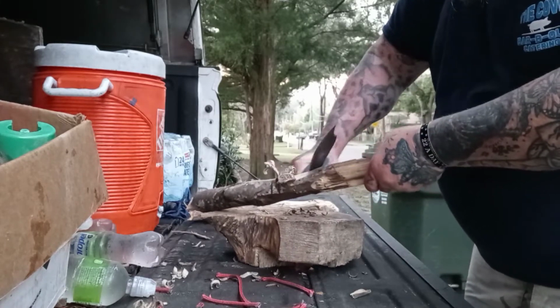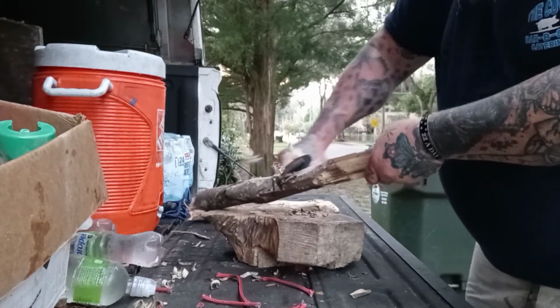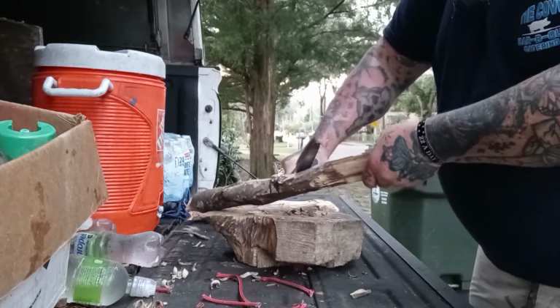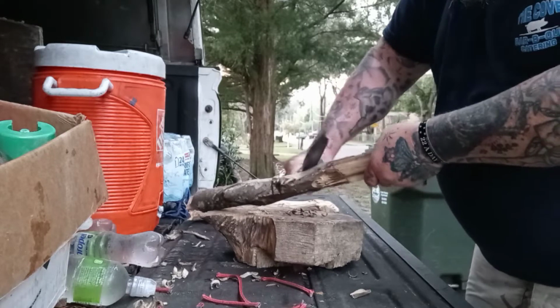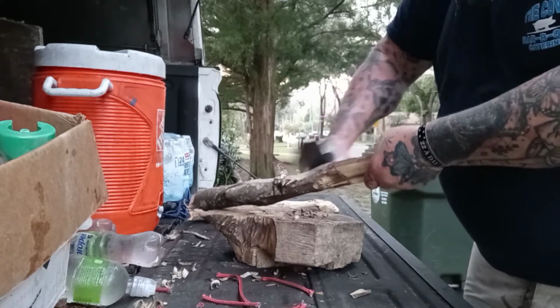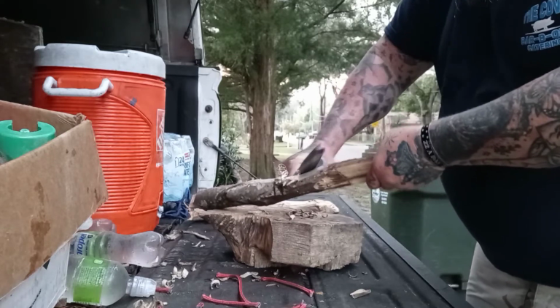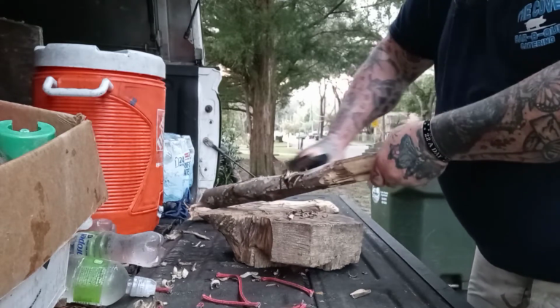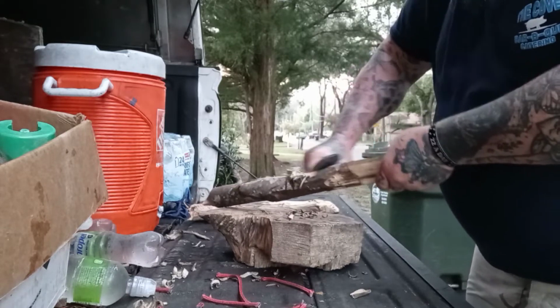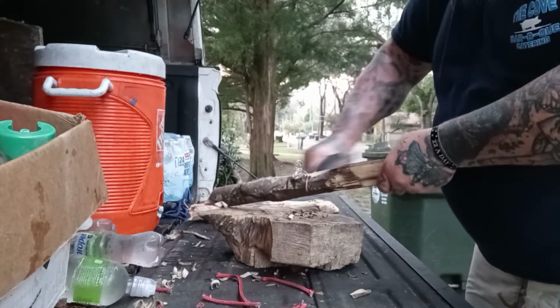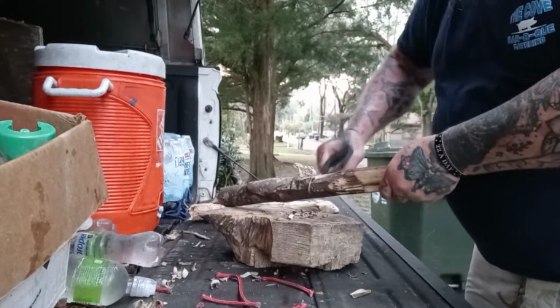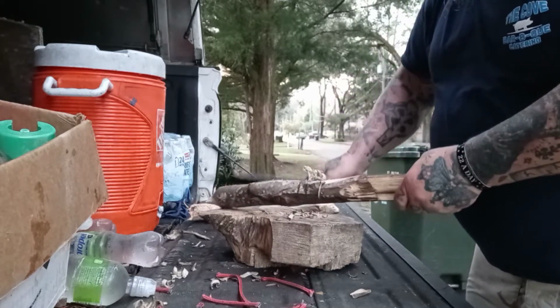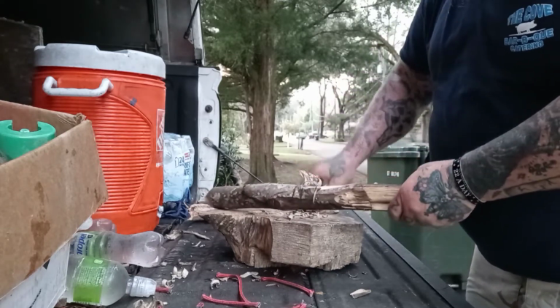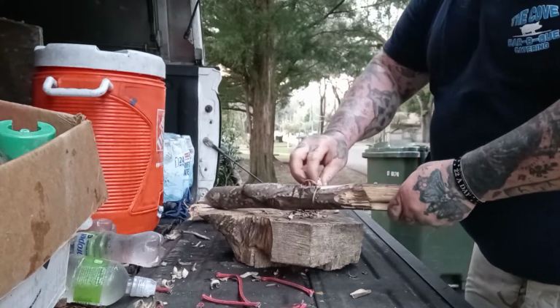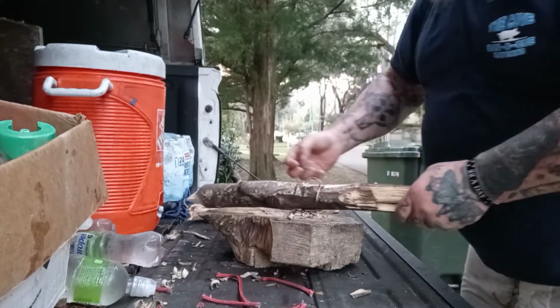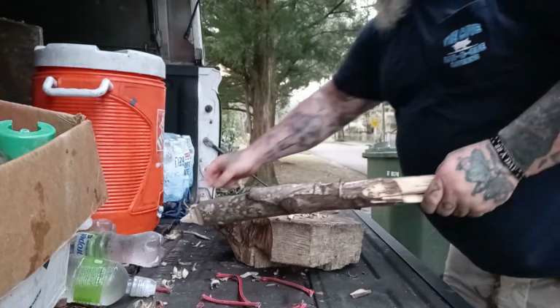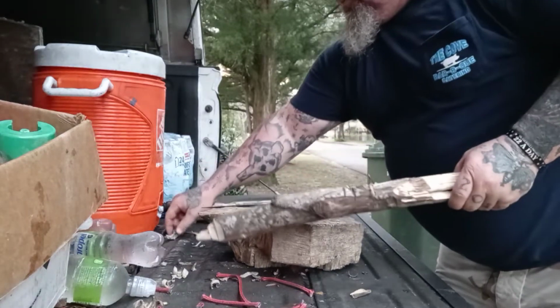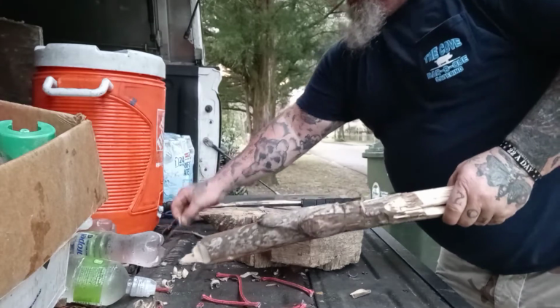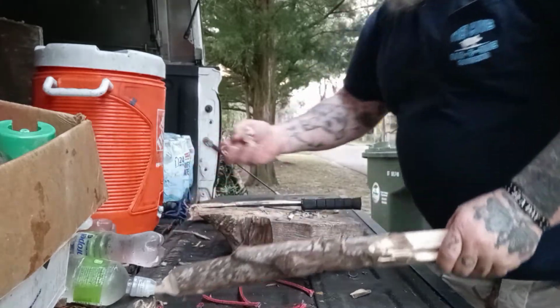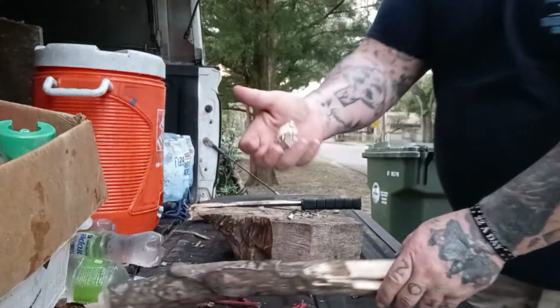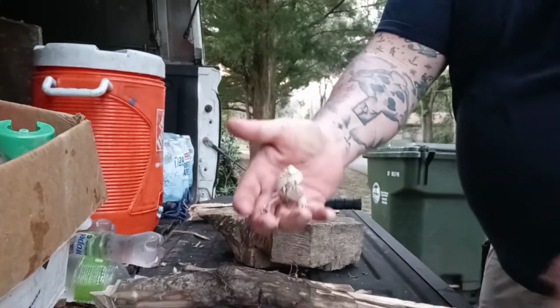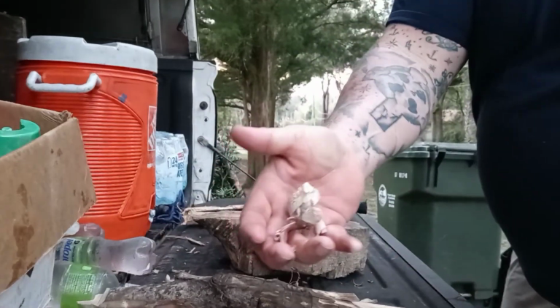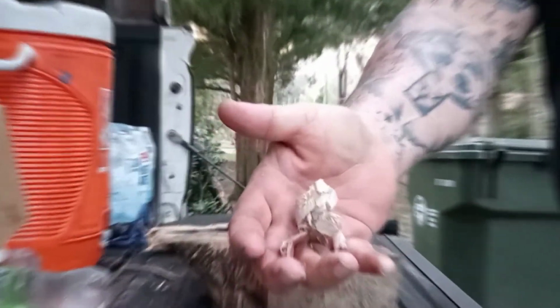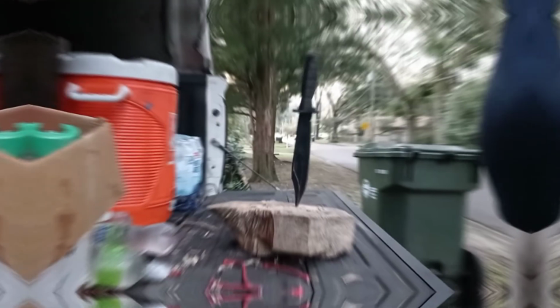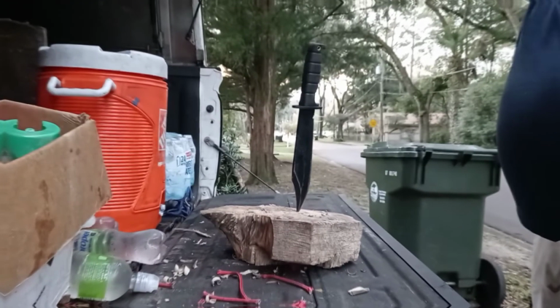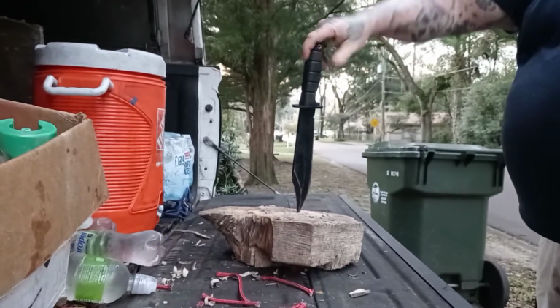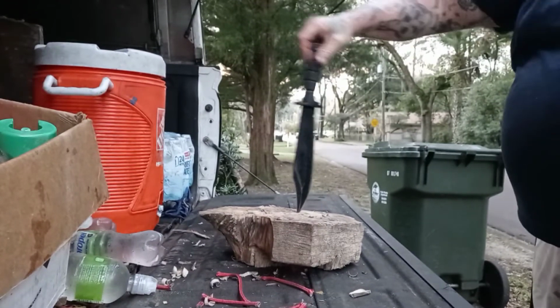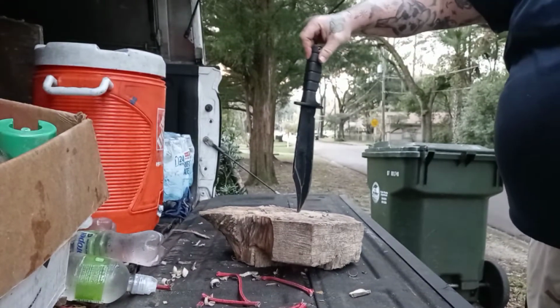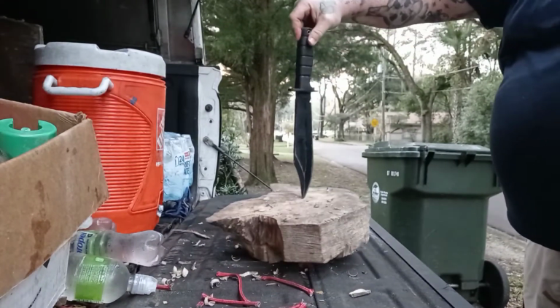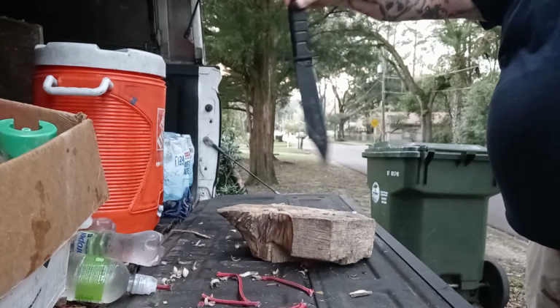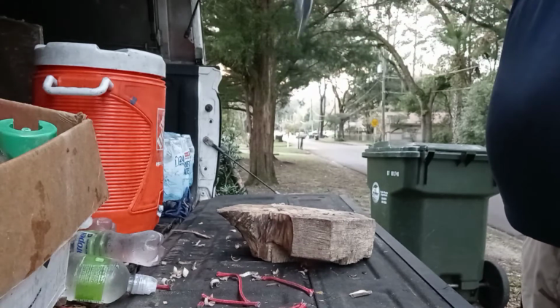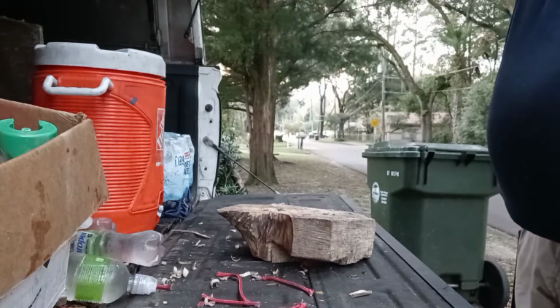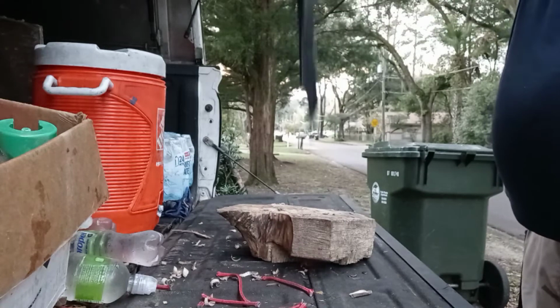Do I recommend the knife? Absolutely. Just like the SP-6, are there better options? Sure there are — it just depends on what you want to spend. I'd say this is a really, really good beginner bowie.